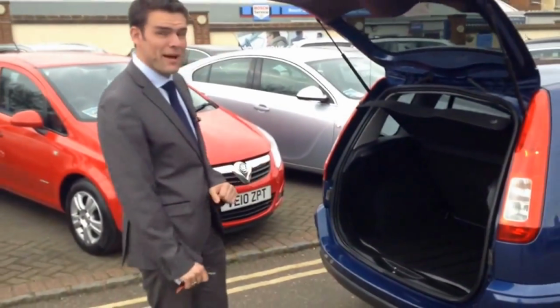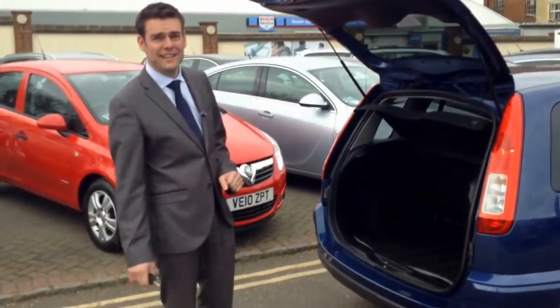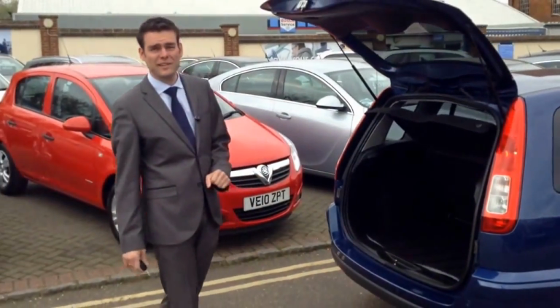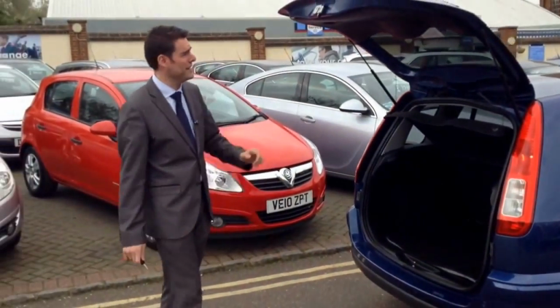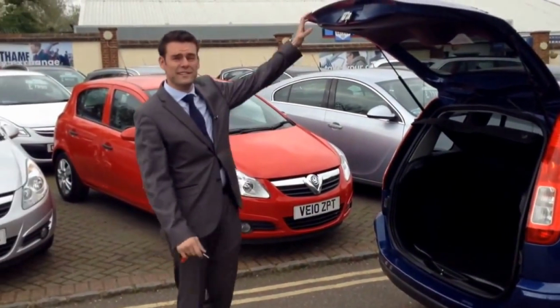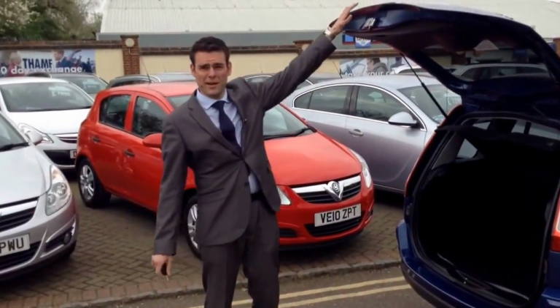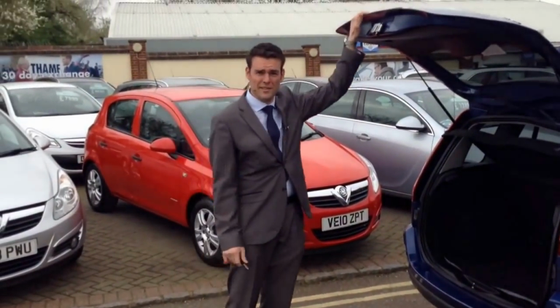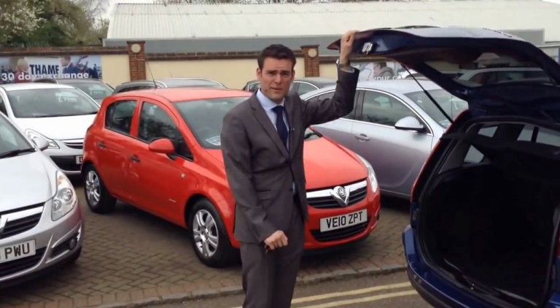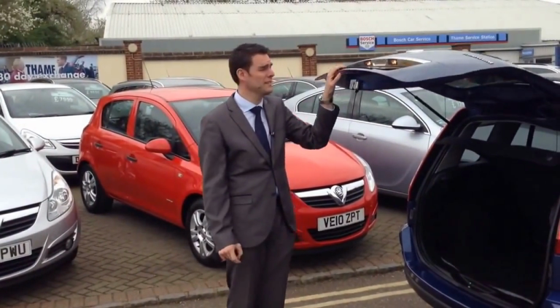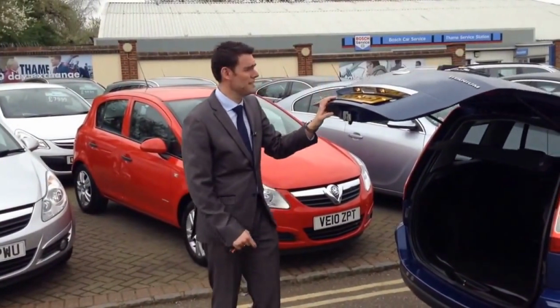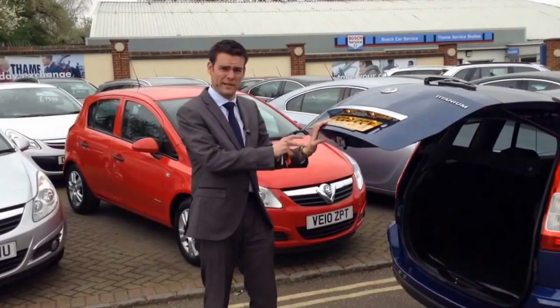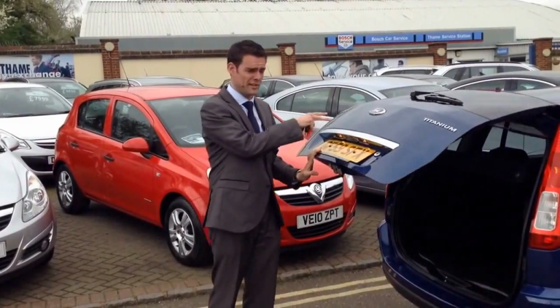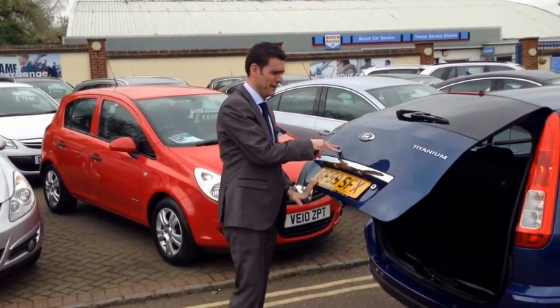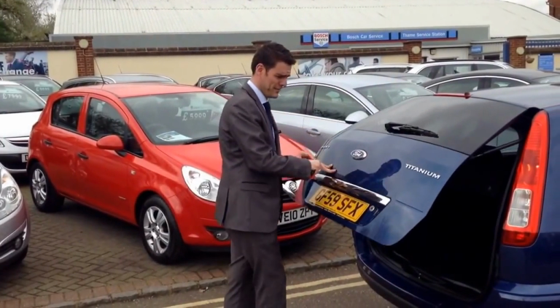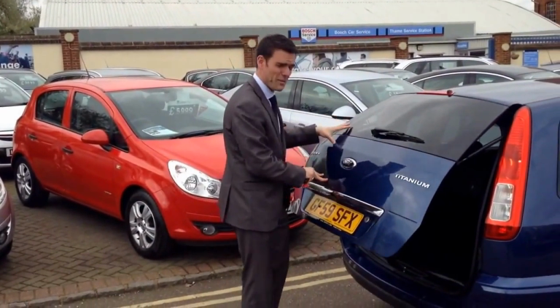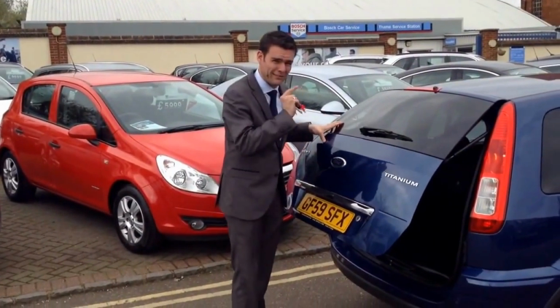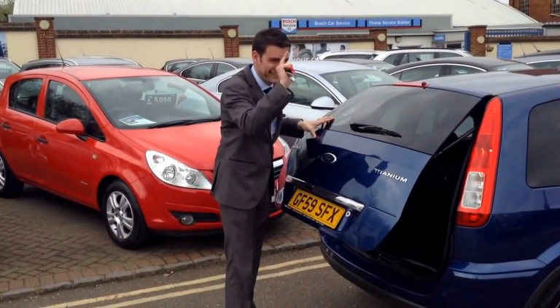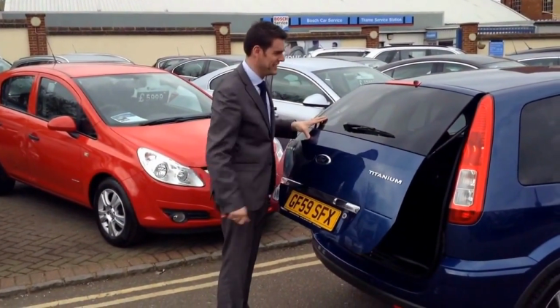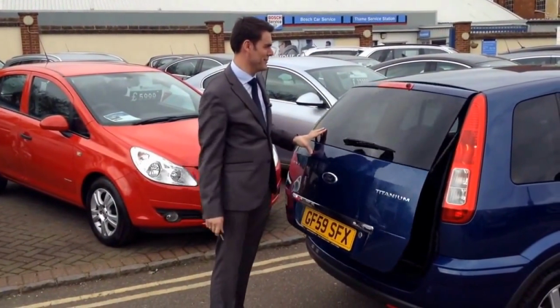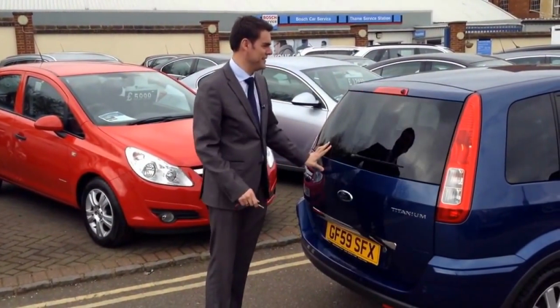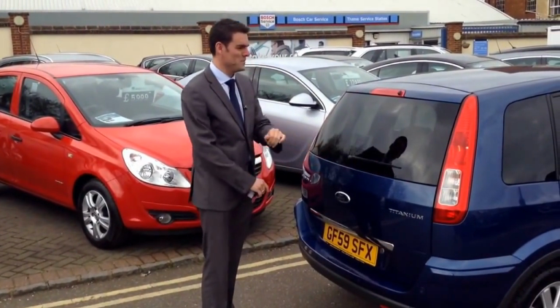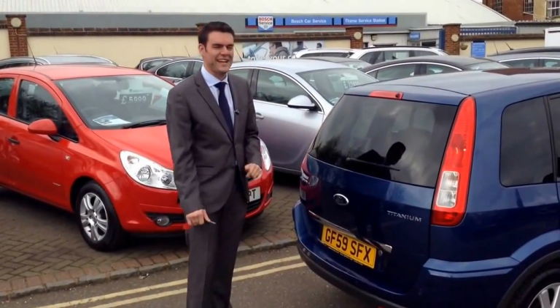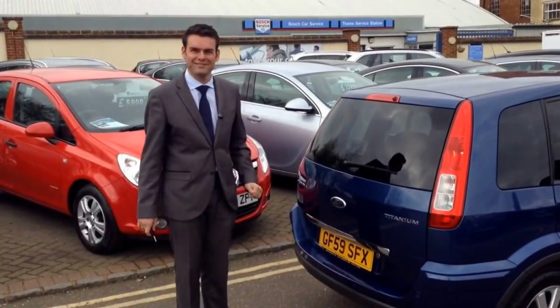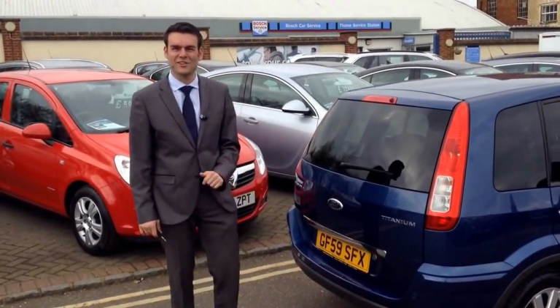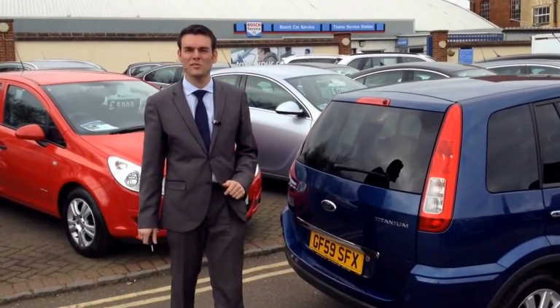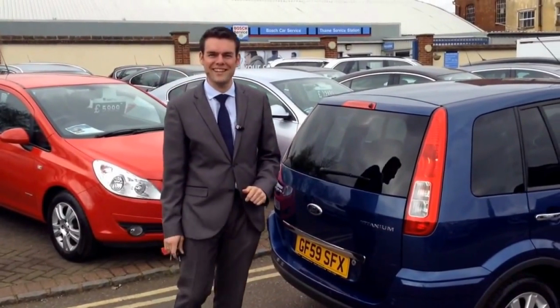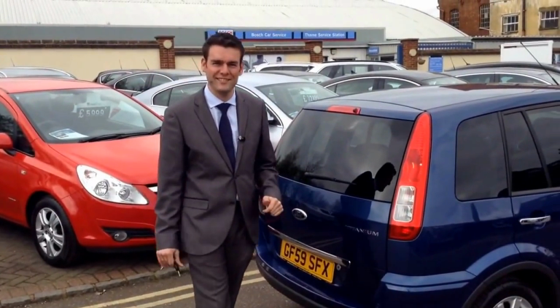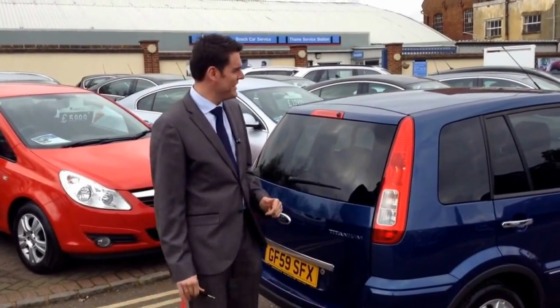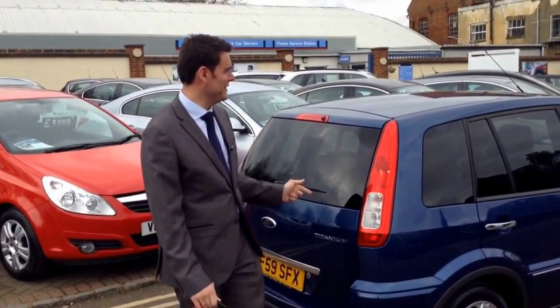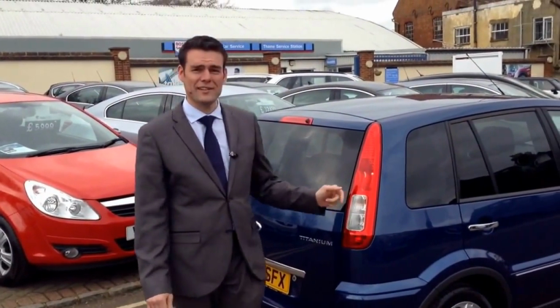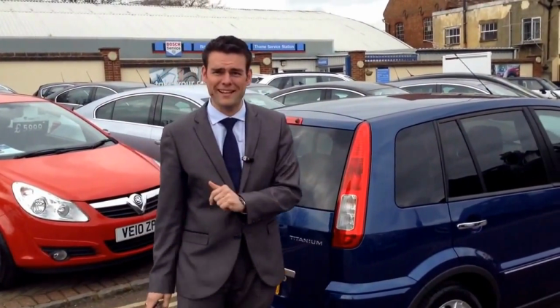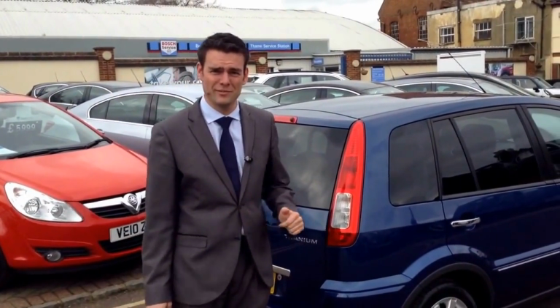Rear parking sensors on this one make it easy to park in tight spaces, such as Waitrose car park, where we're bound to see this in the coming months. It's got a full service history, and it's been serviced by us too.